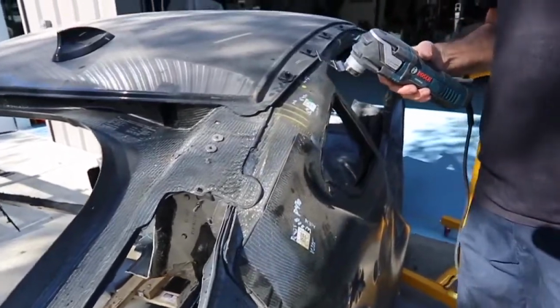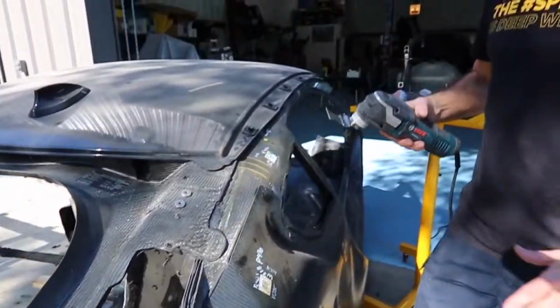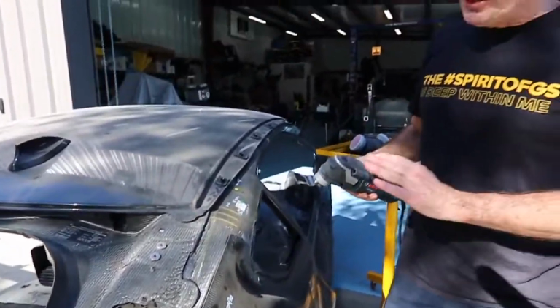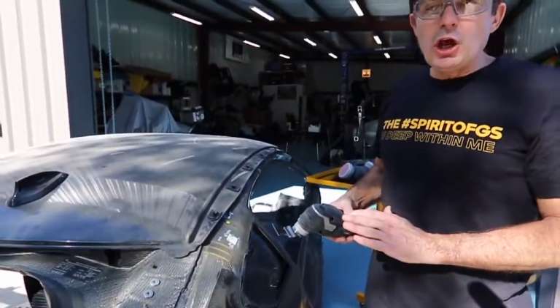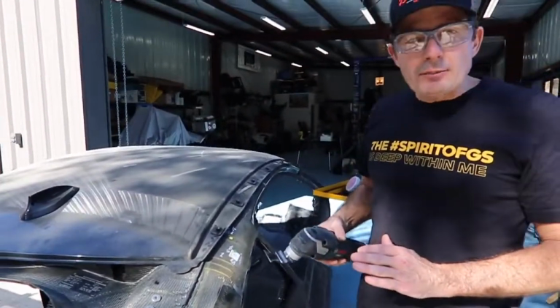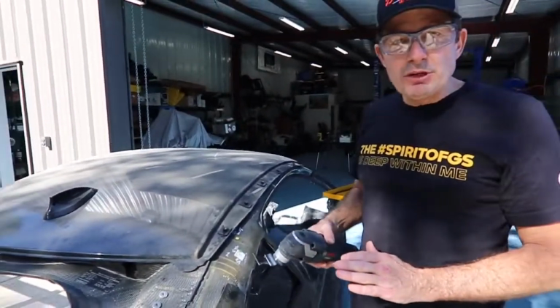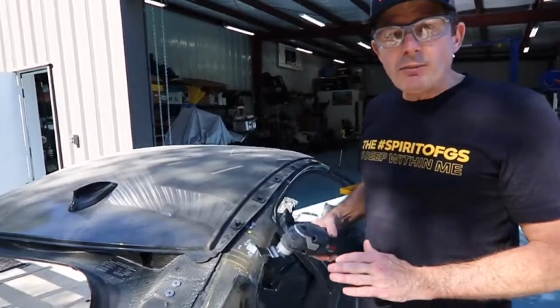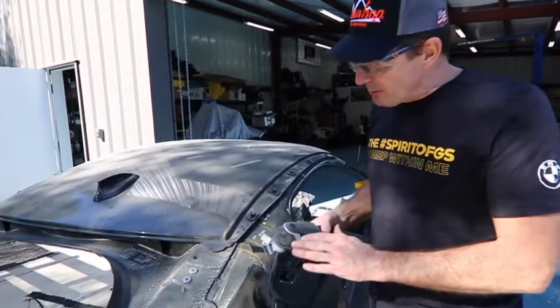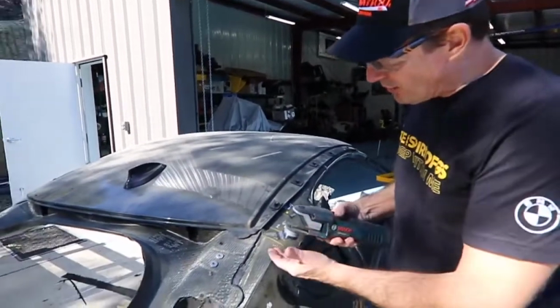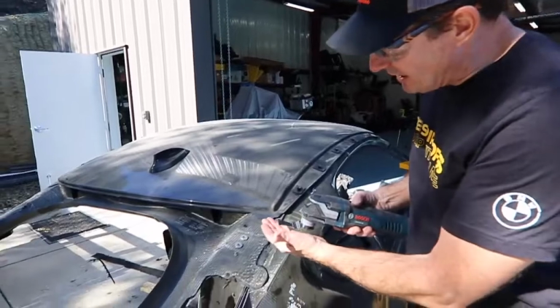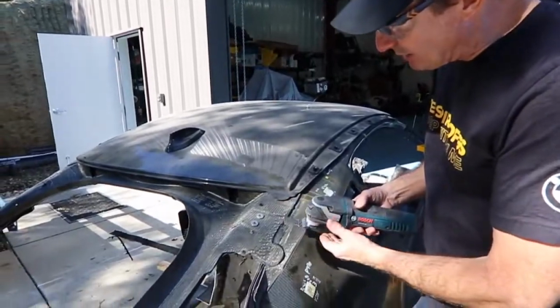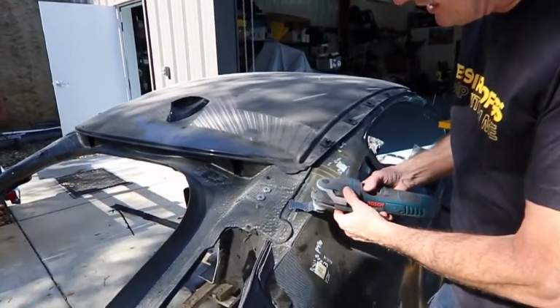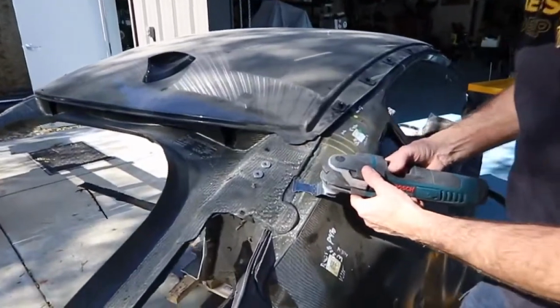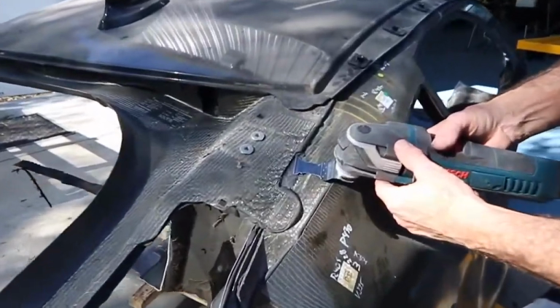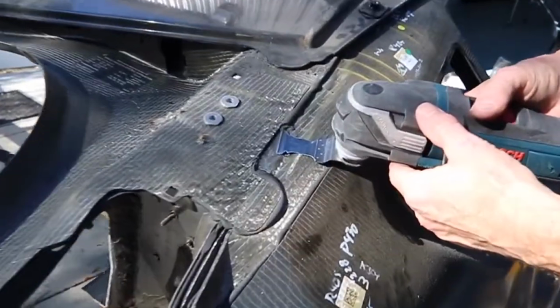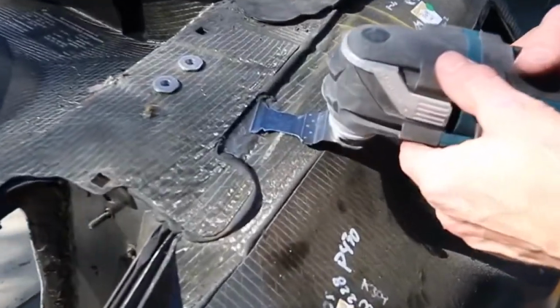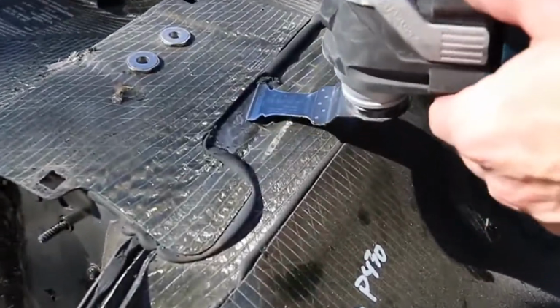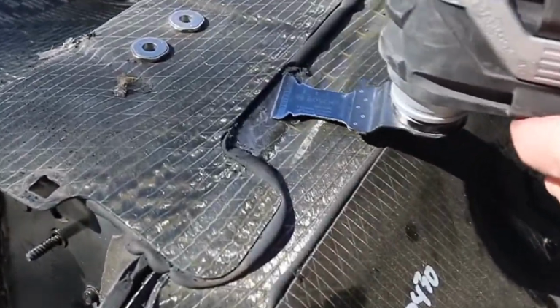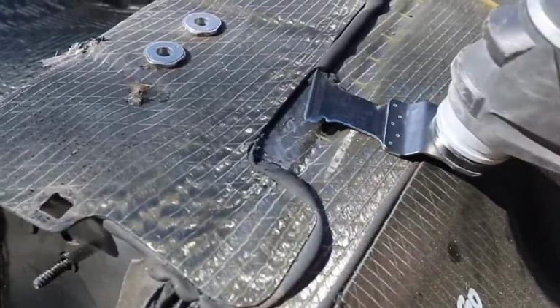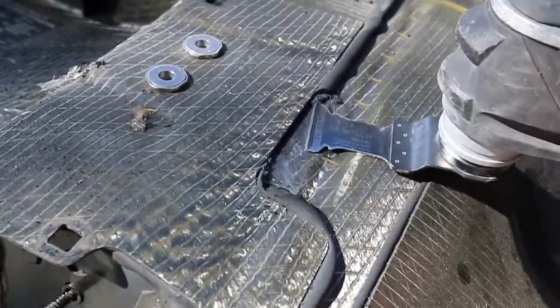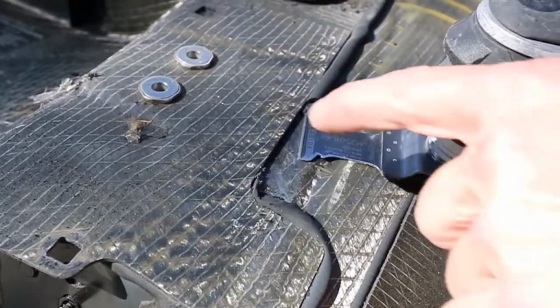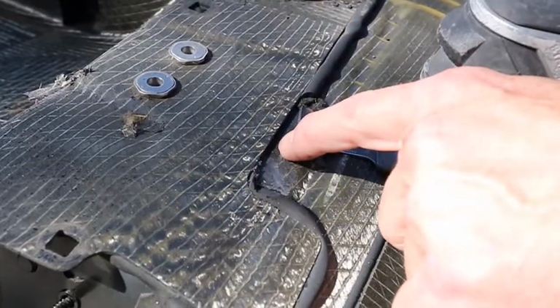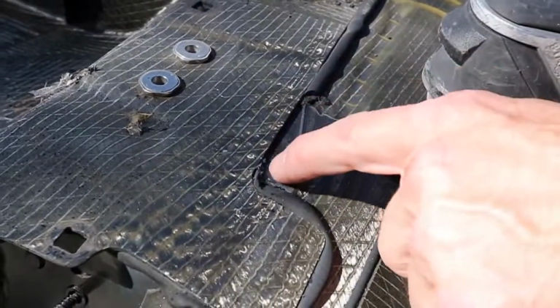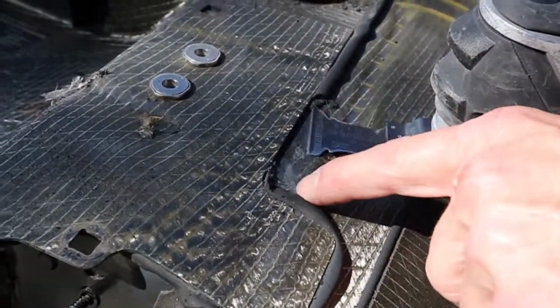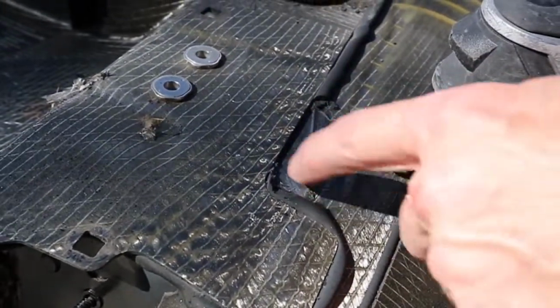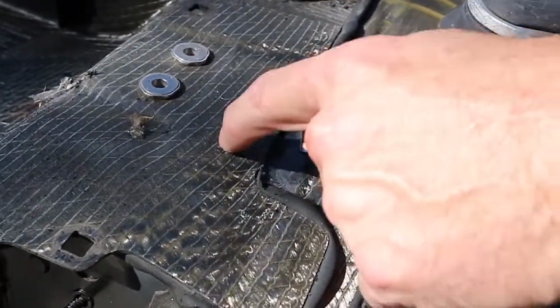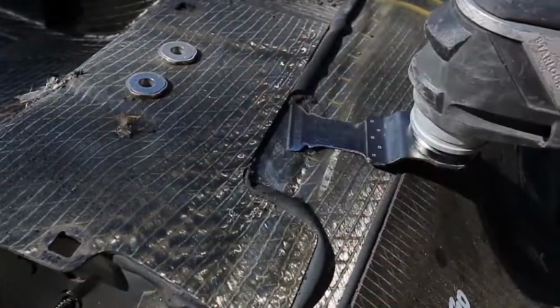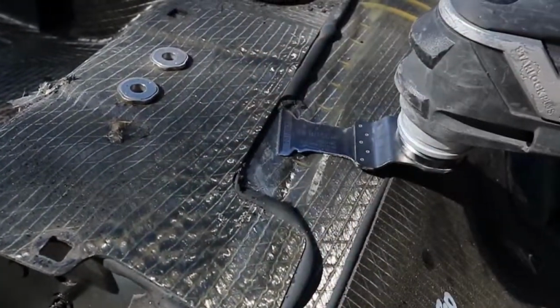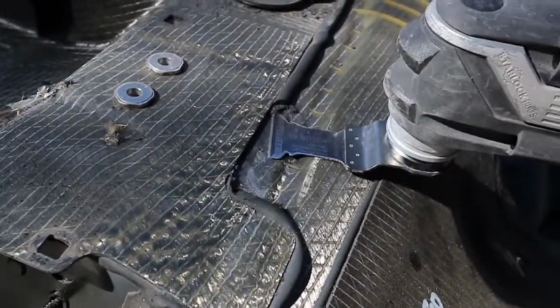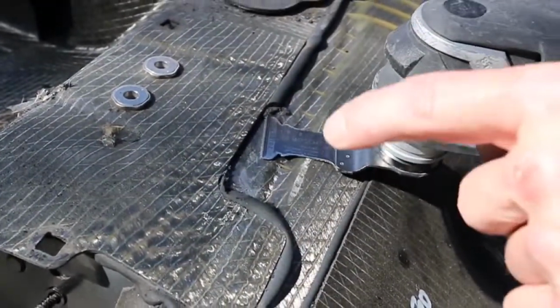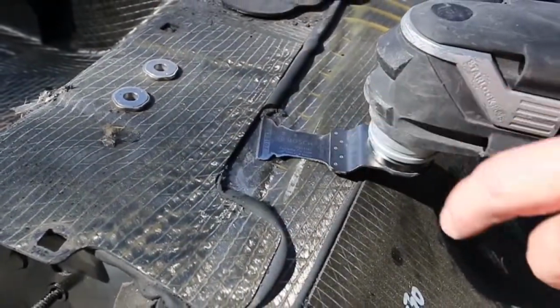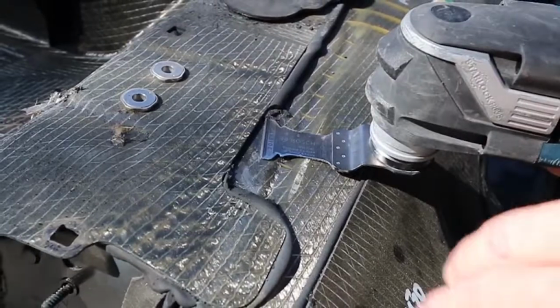Now you can see this is a slow, time-consuming job. Some of the important things are to keep that blade nice and flat against the carbon fiber. If you get your angle off one way or another, you're not cutting the bonding compound apart — you're cutting through the carbon fiber, and that's the last thing you want to do.